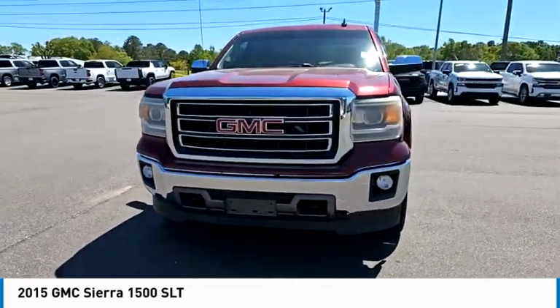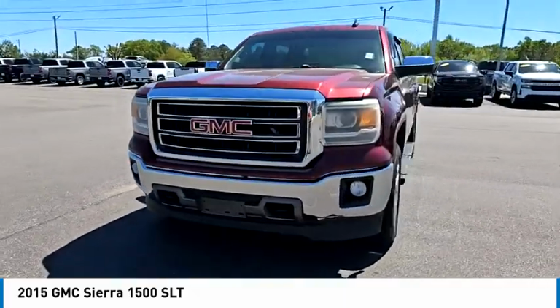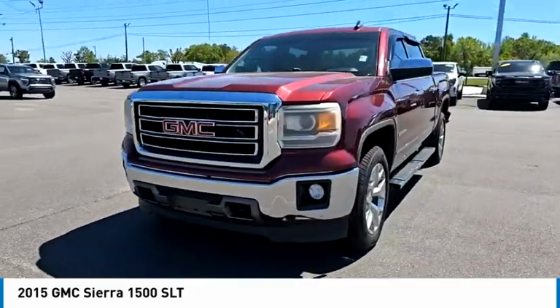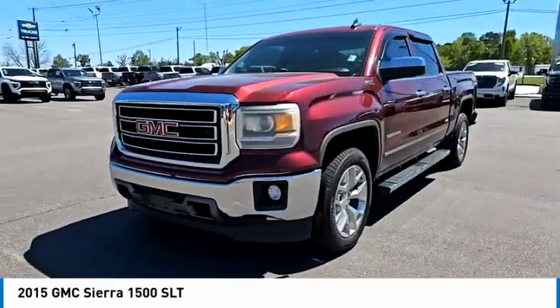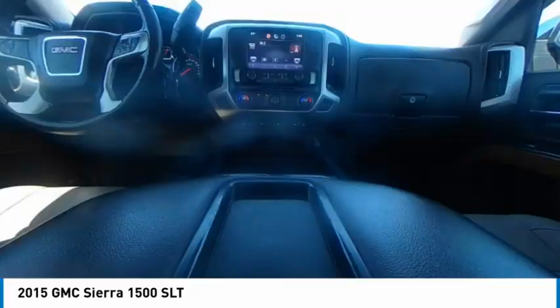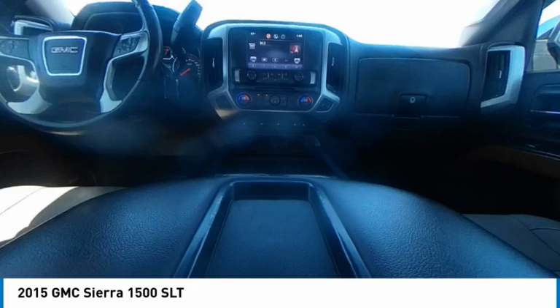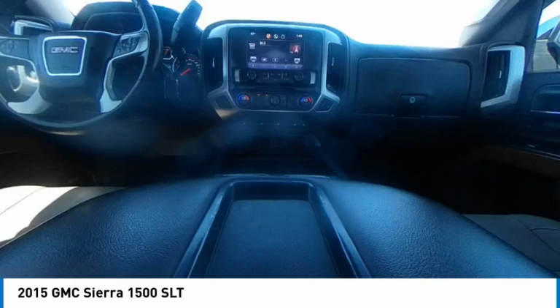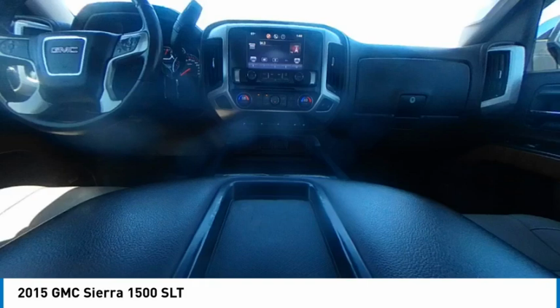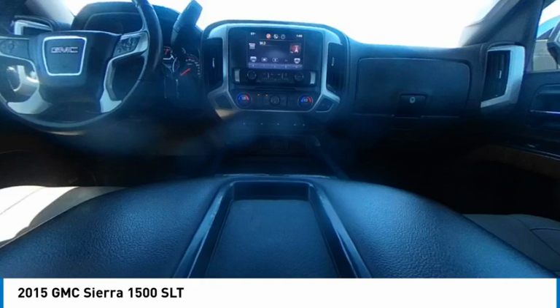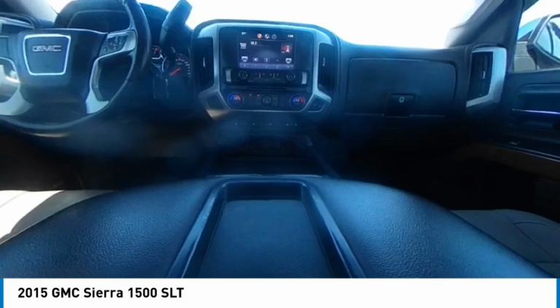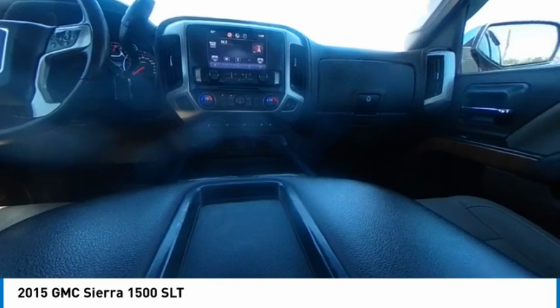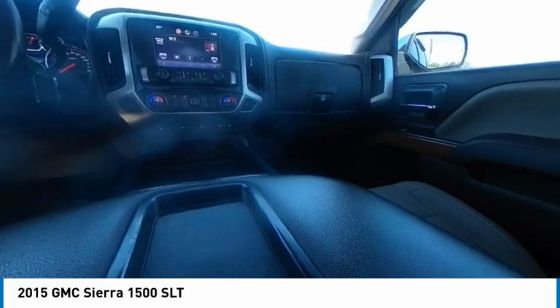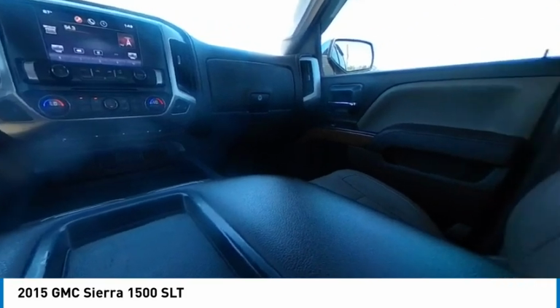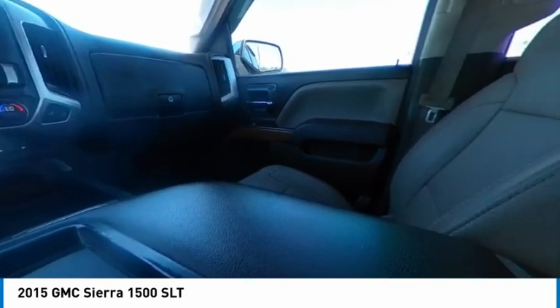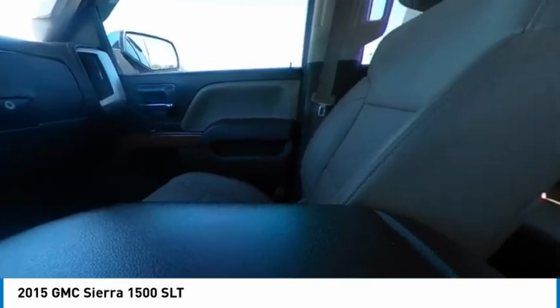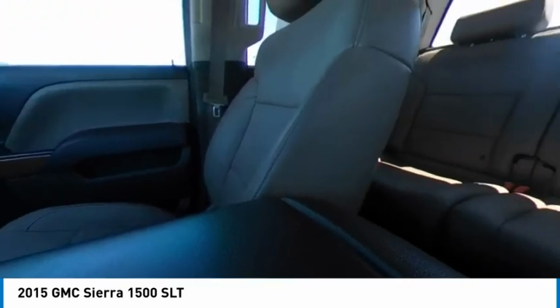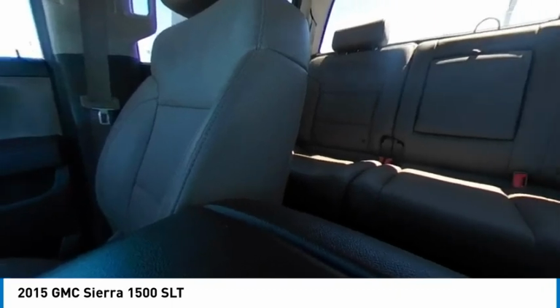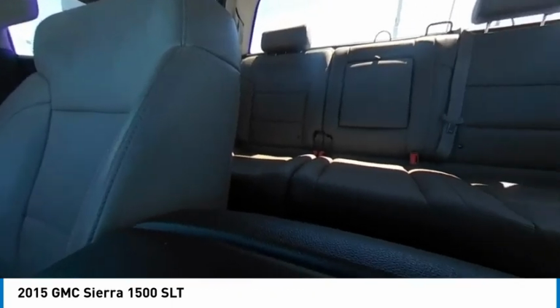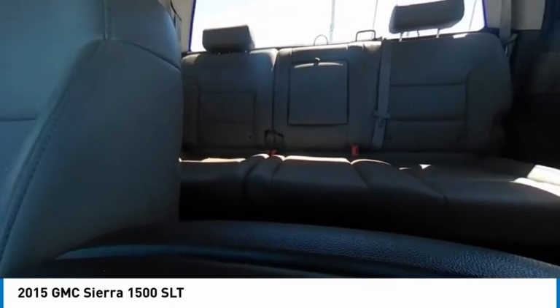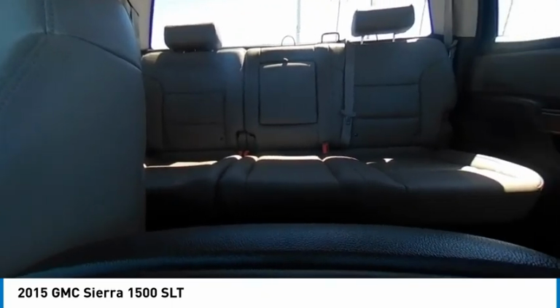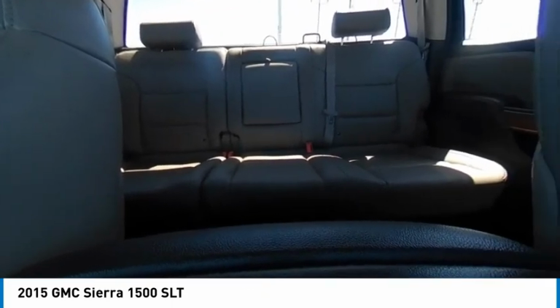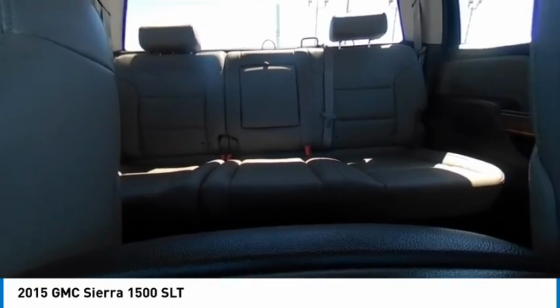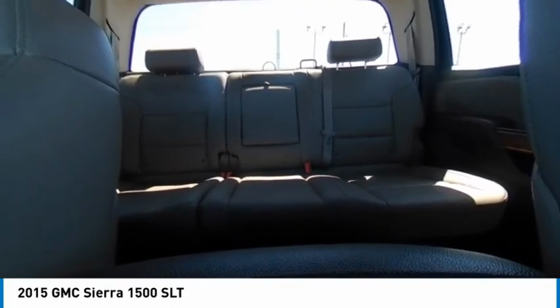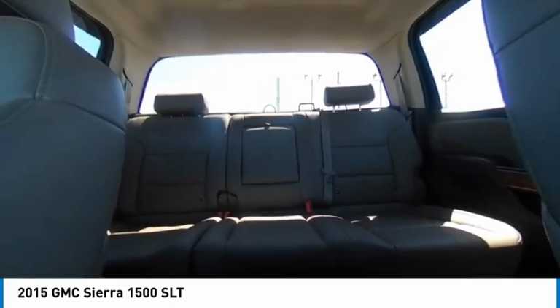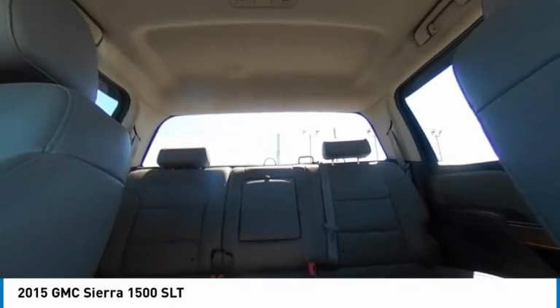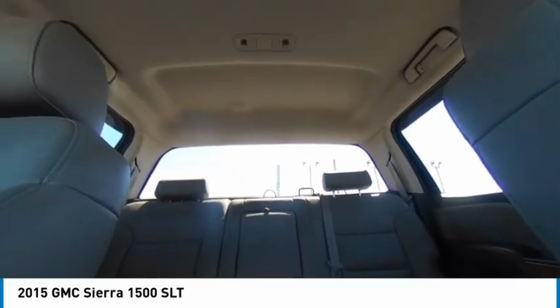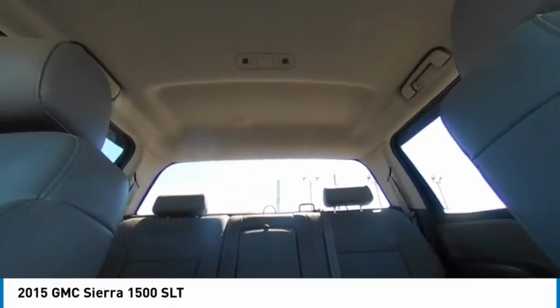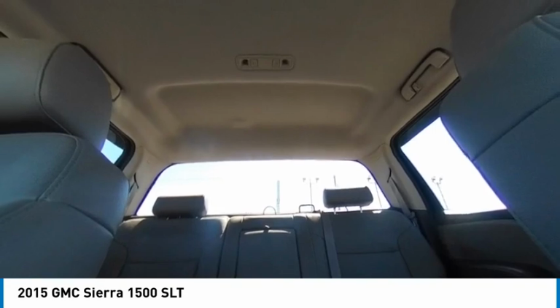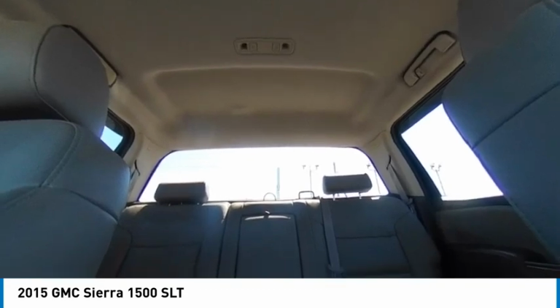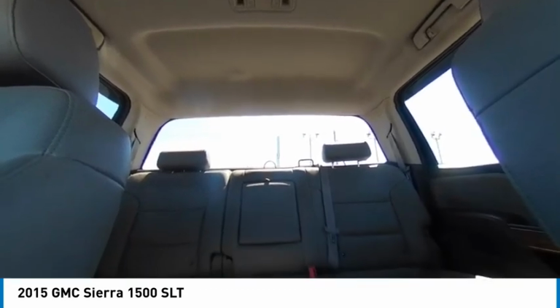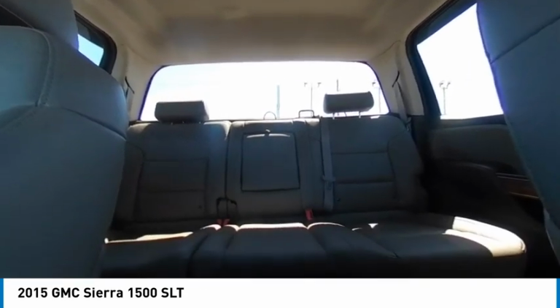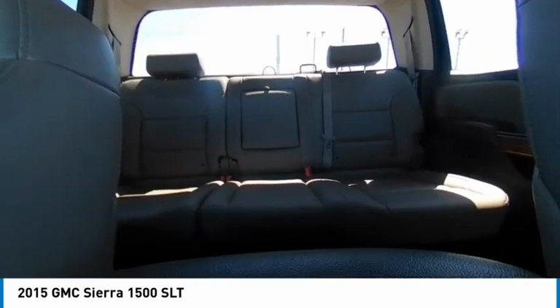Here are some of this vehicle's great options: tire pressure monitor, 4-wheel drive, tow hitch, hill descent control, heated mirrors, aluminum wheels, remote engine start, stability control, daytime running lights, and 4-wheel disc brakes.